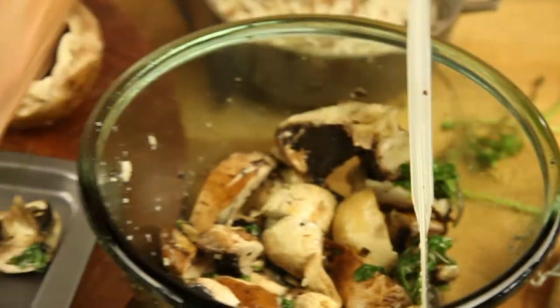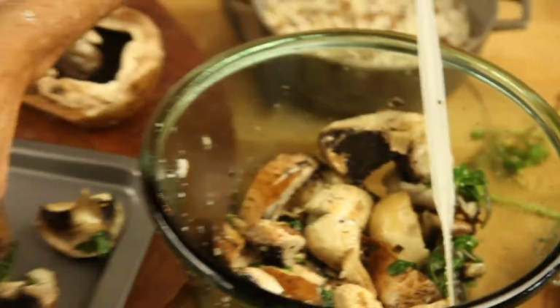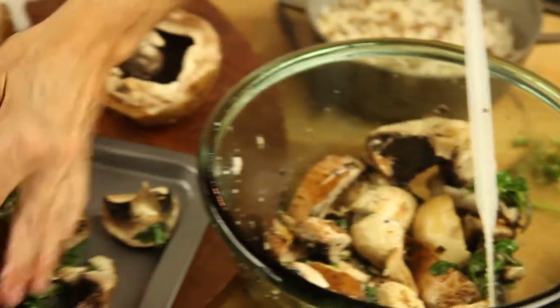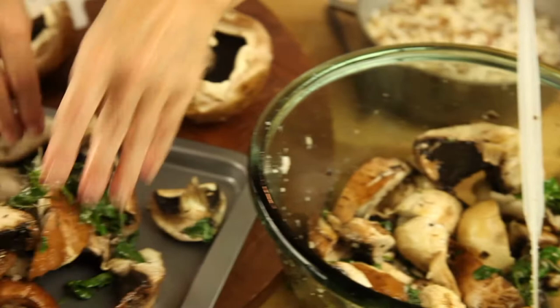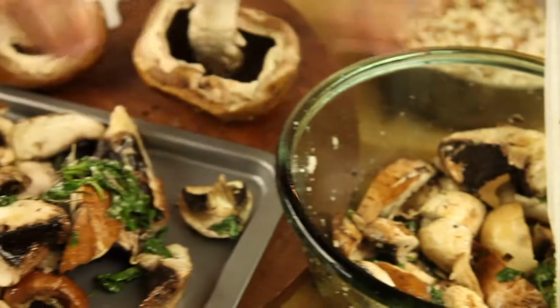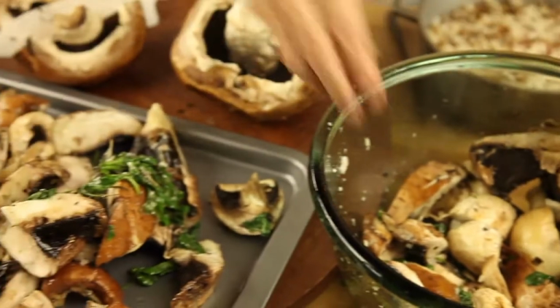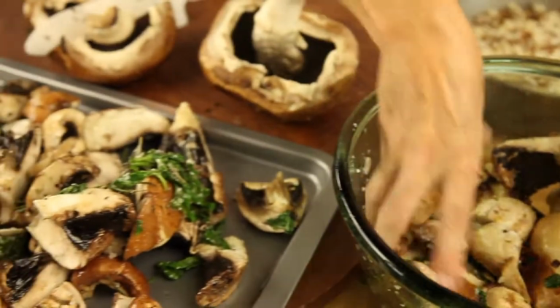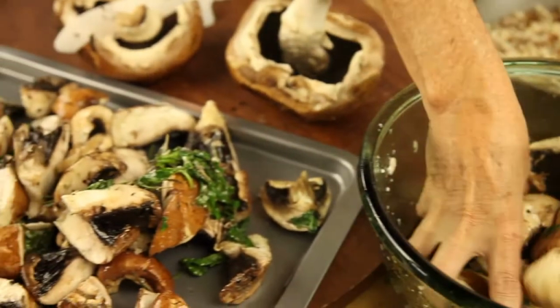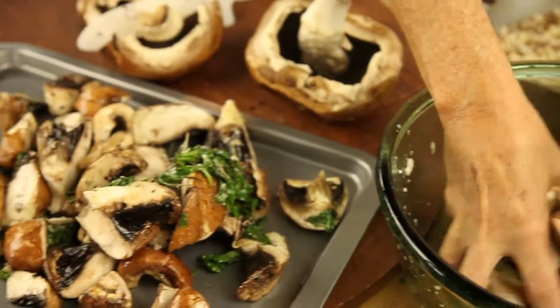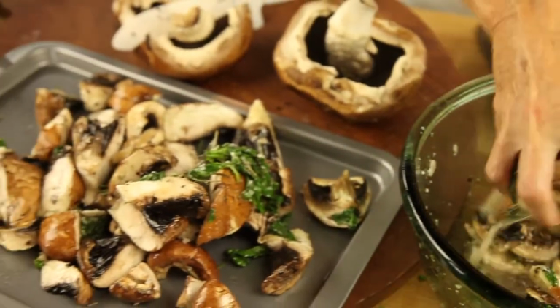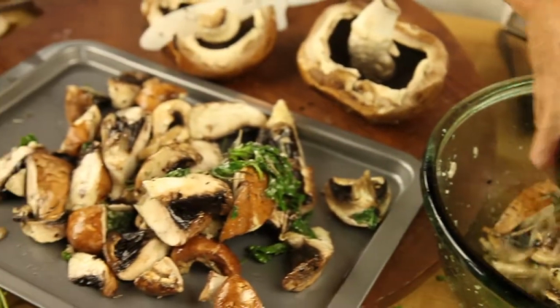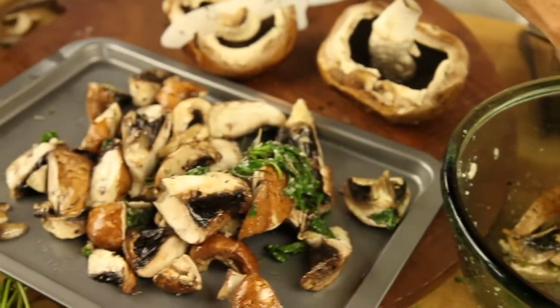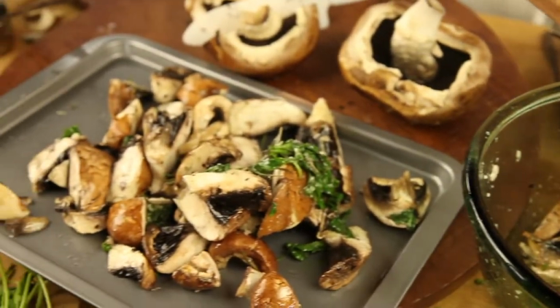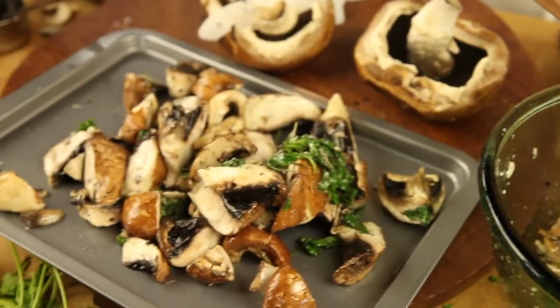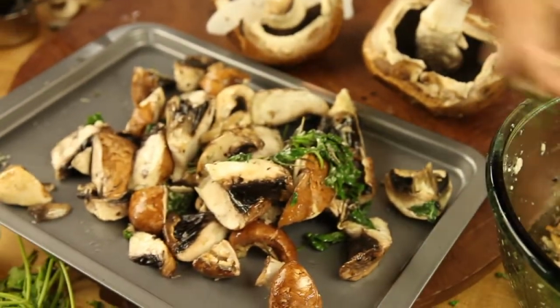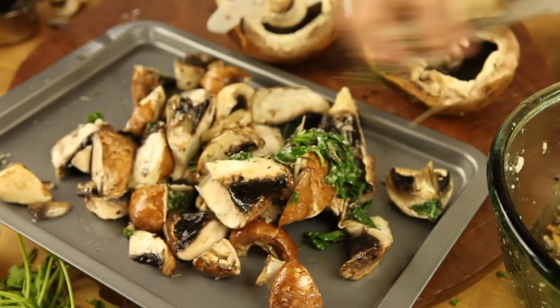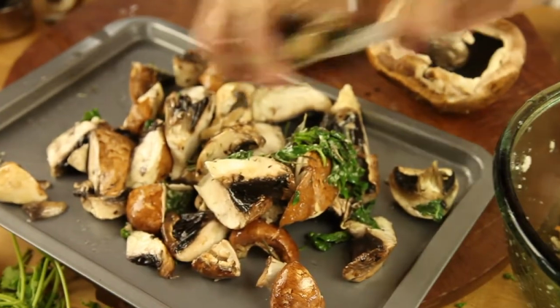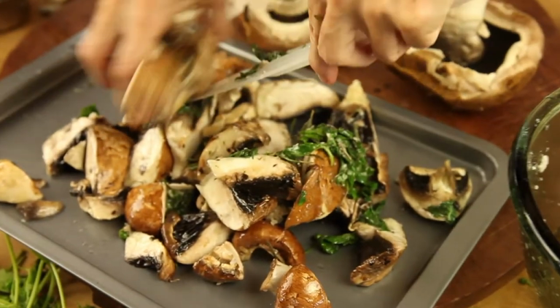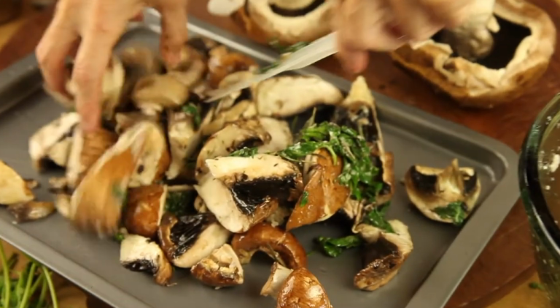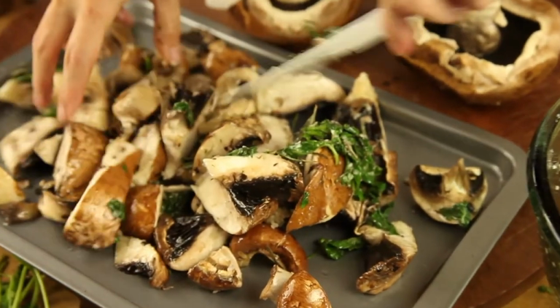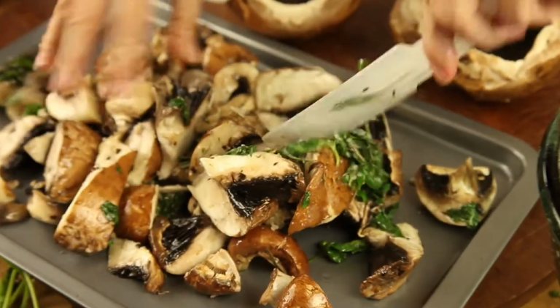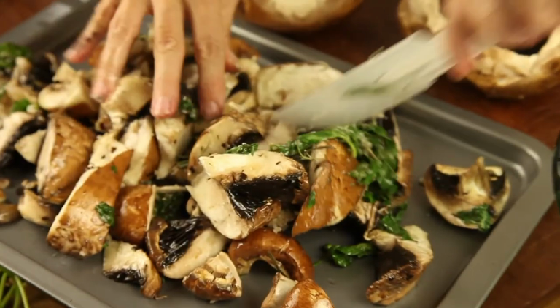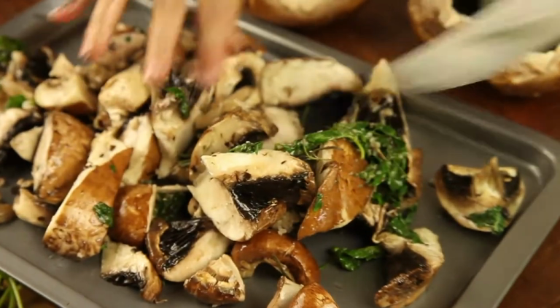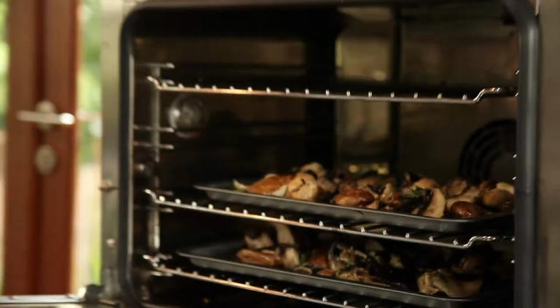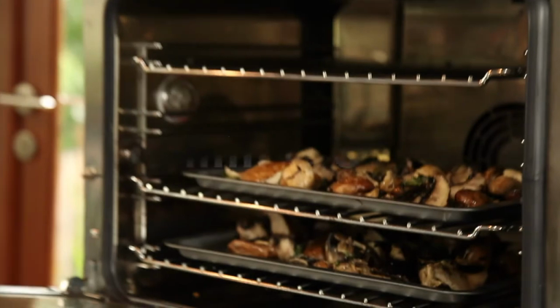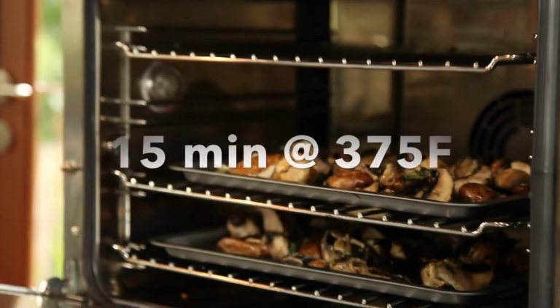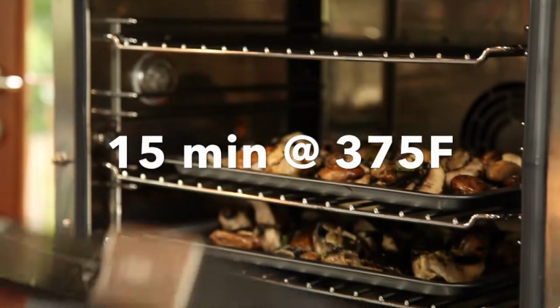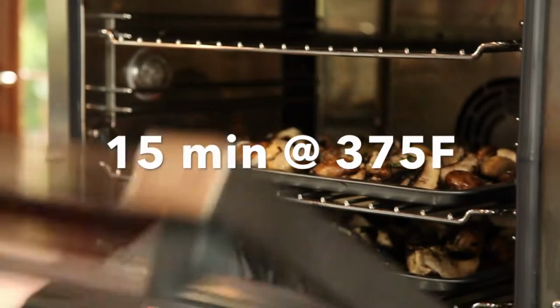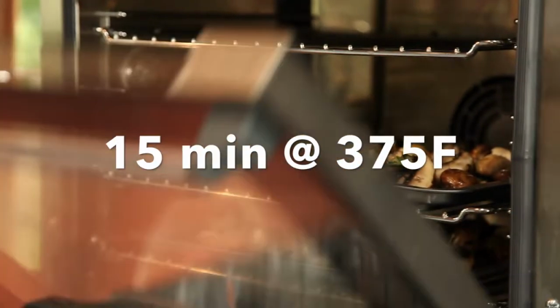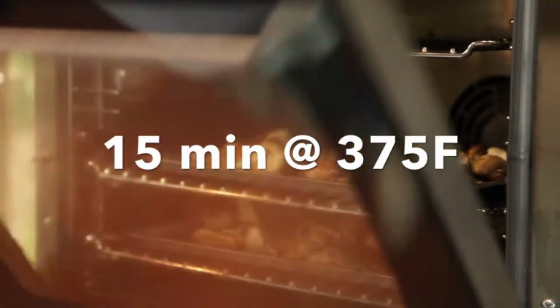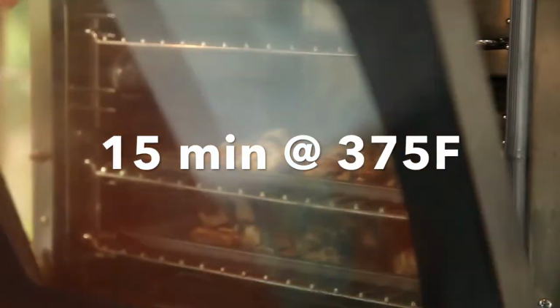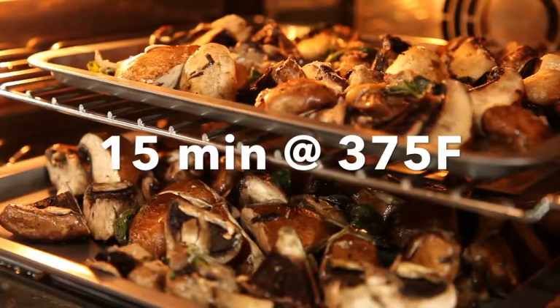Then we're gonna cook them for 50 minutes in a preheated 375 degree oven, and that's it. We're done.